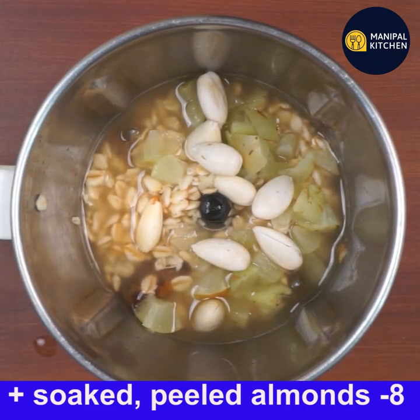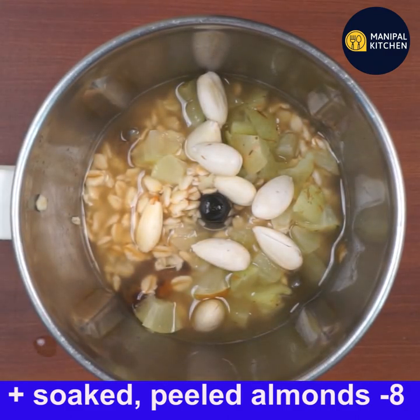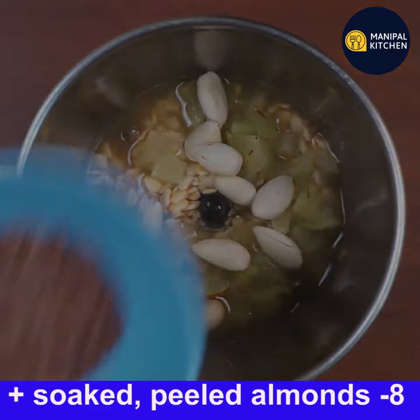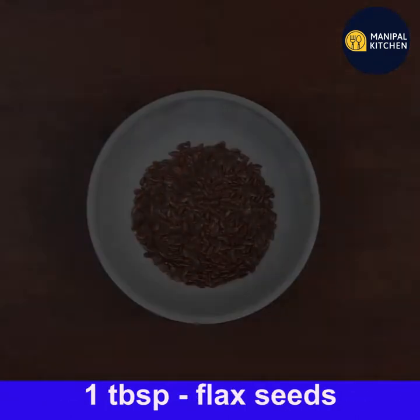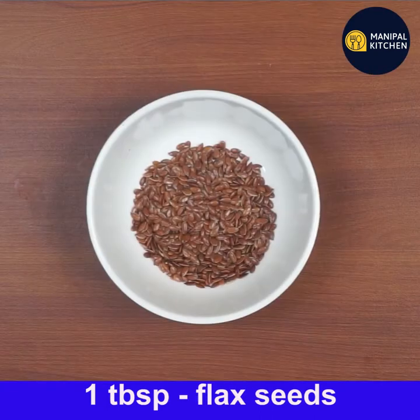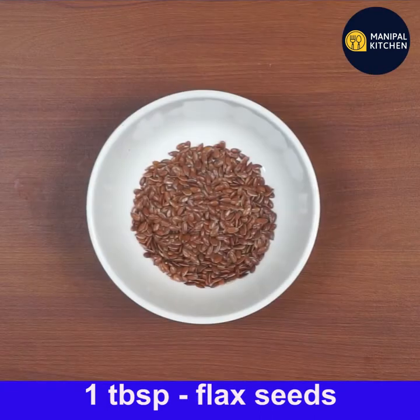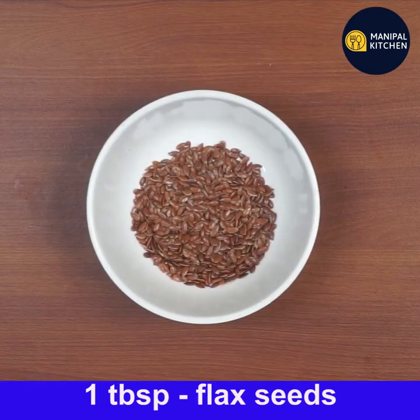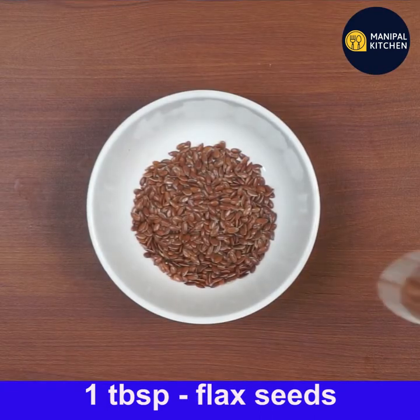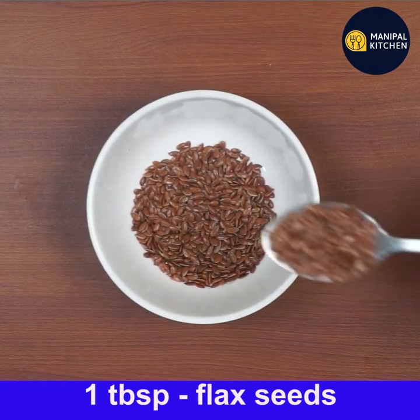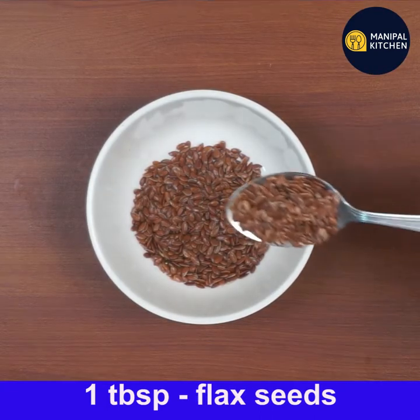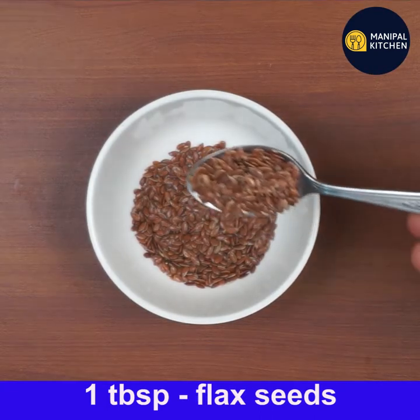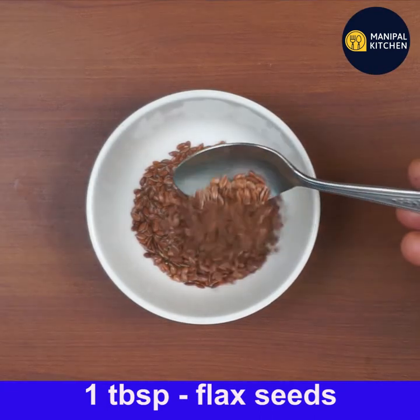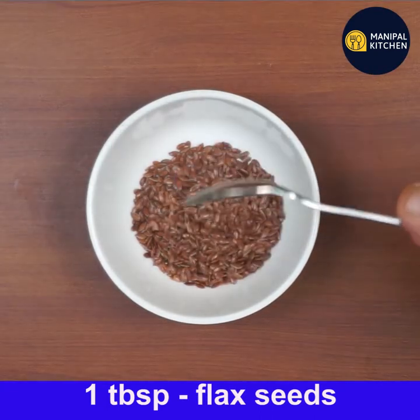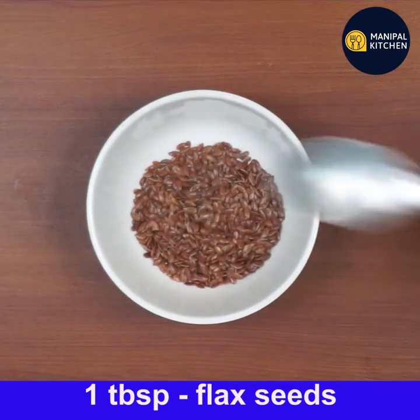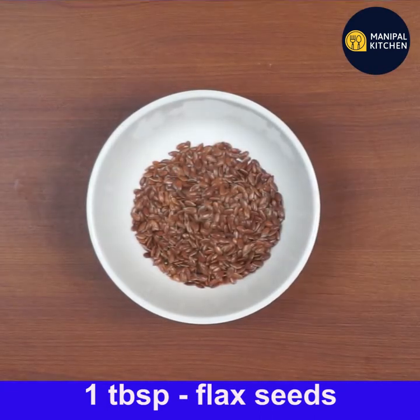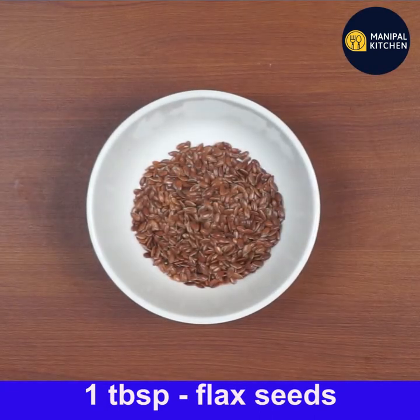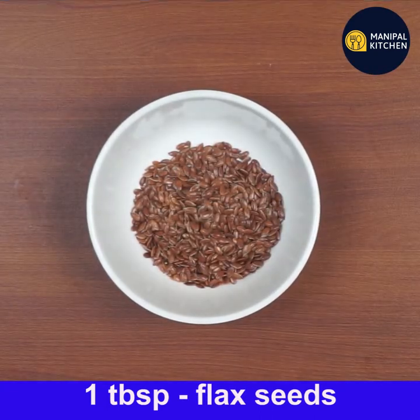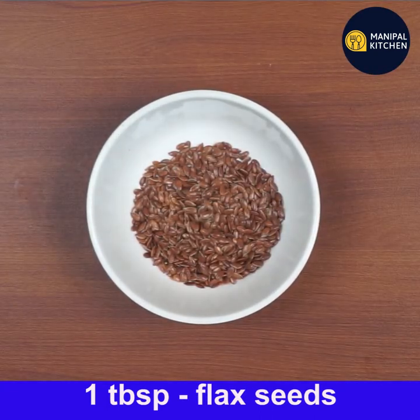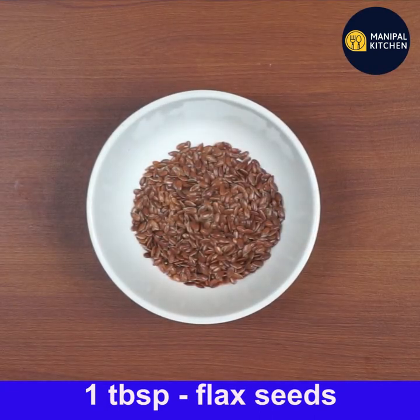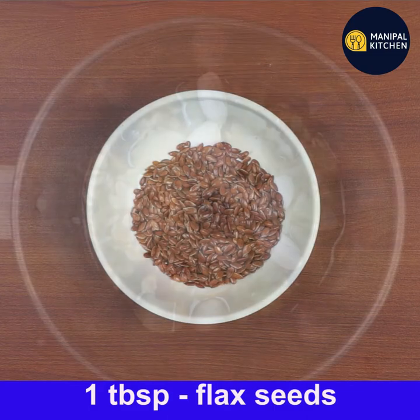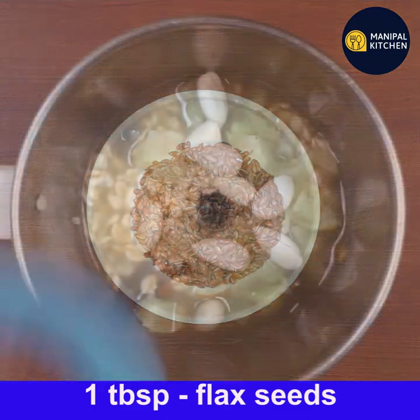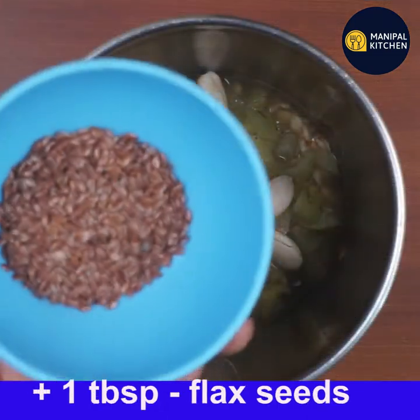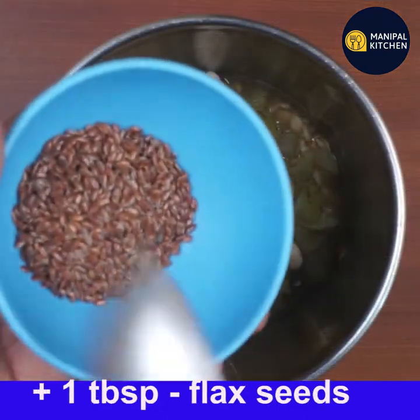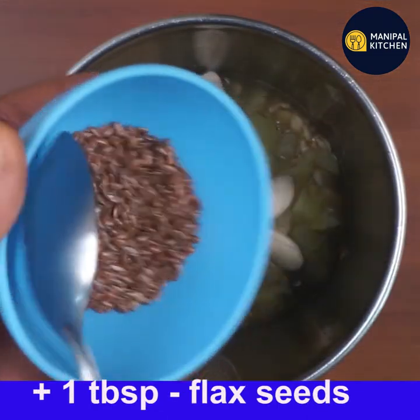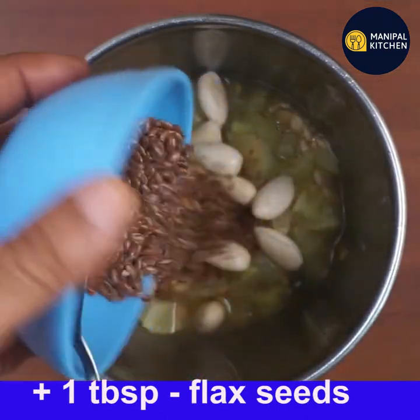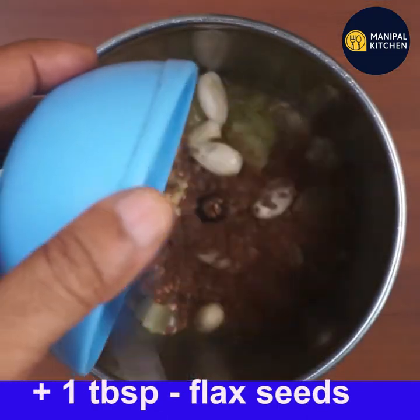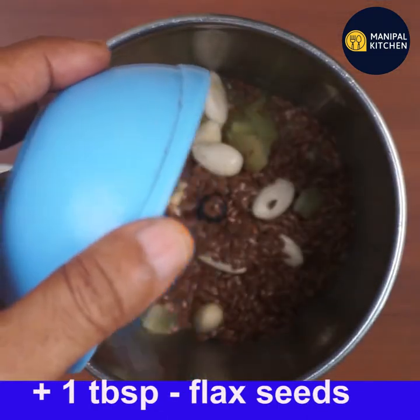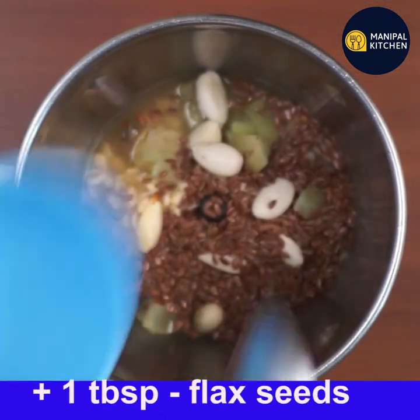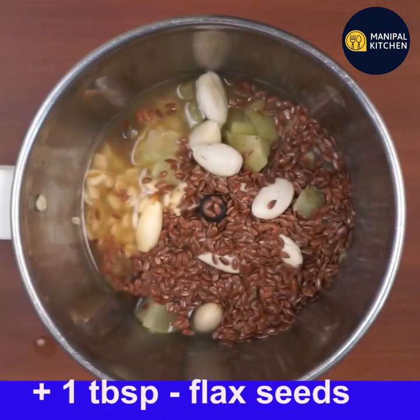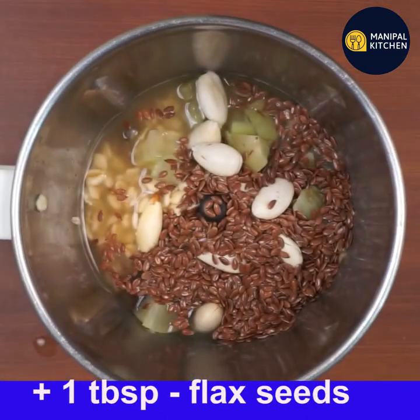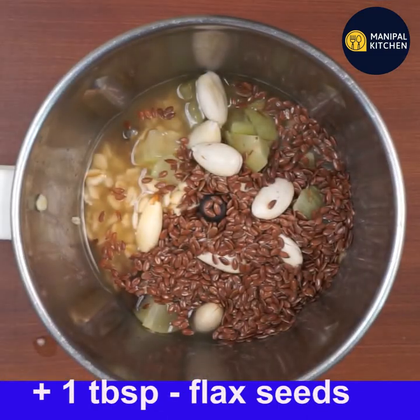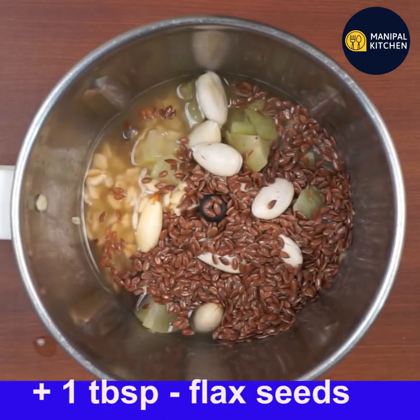Then add flax seeds. Flax seeds are loaded with nutrients and dietary fiber, and they are high in omega-3 fats. Add one tablespoon of flax seeds to the blender bowl.